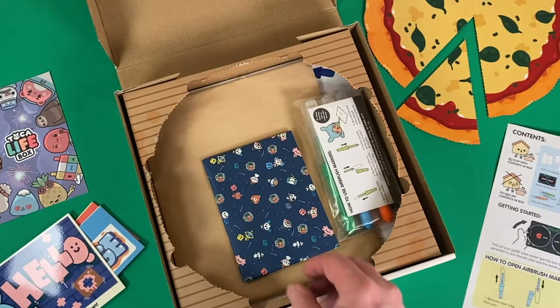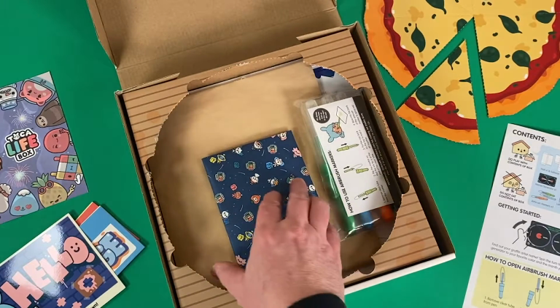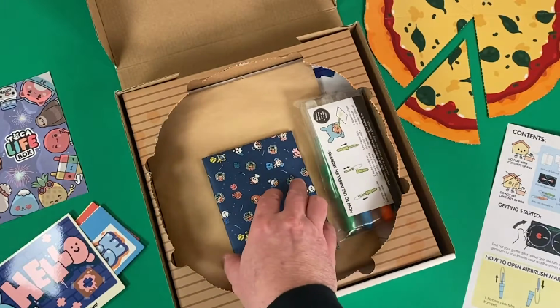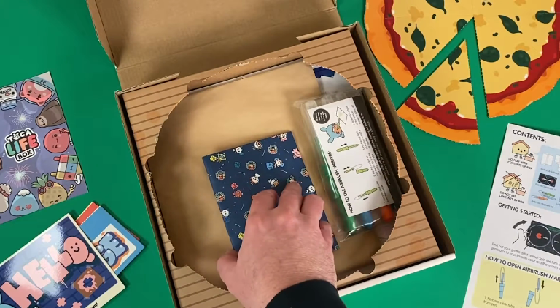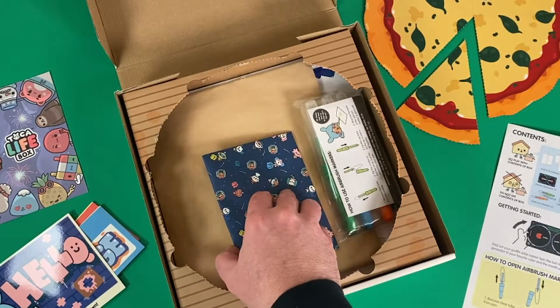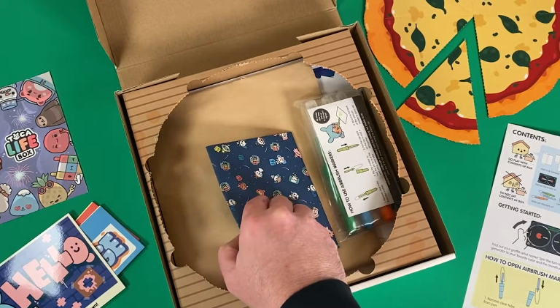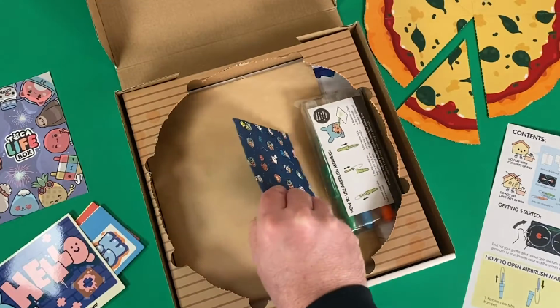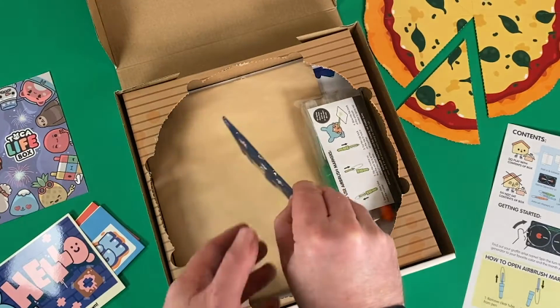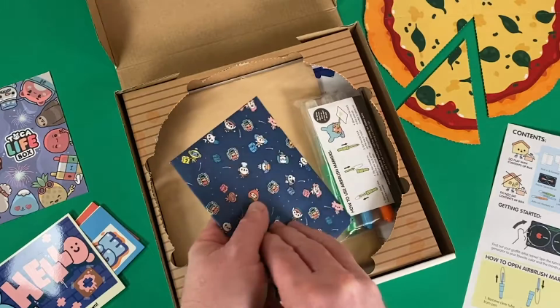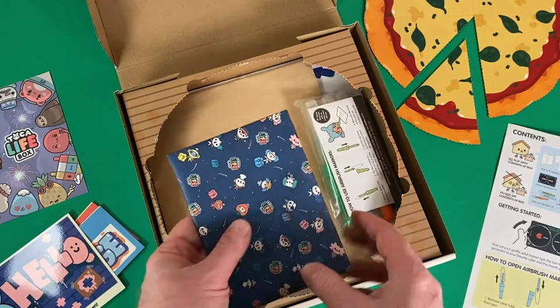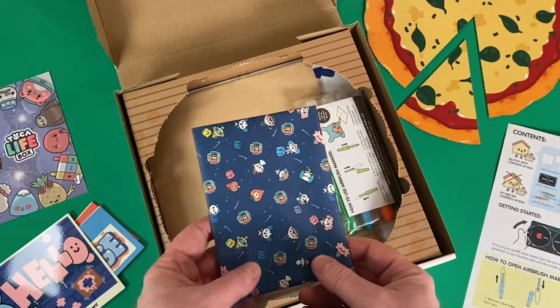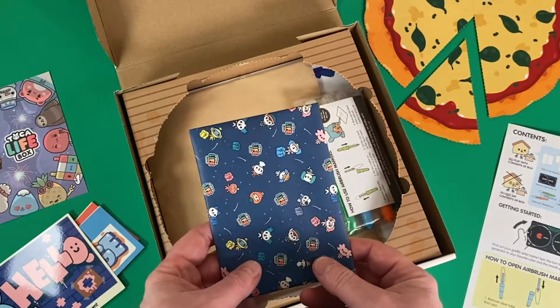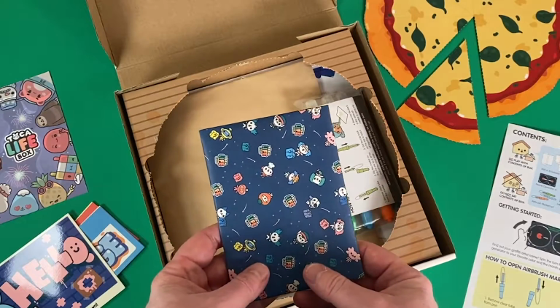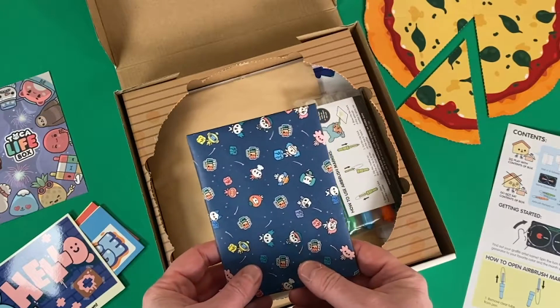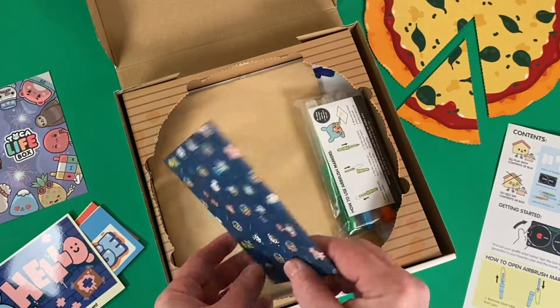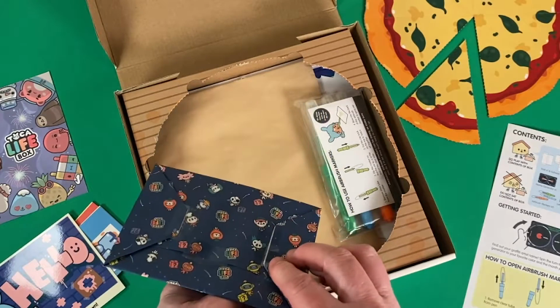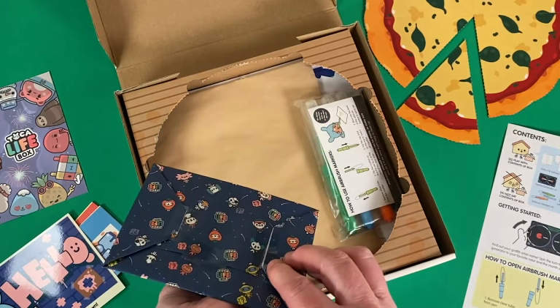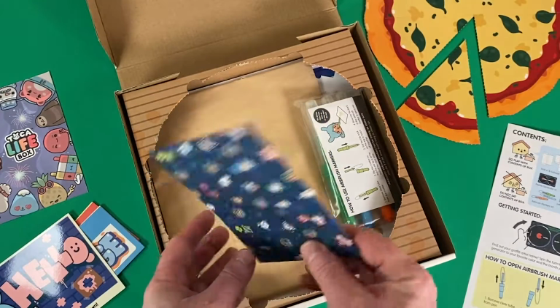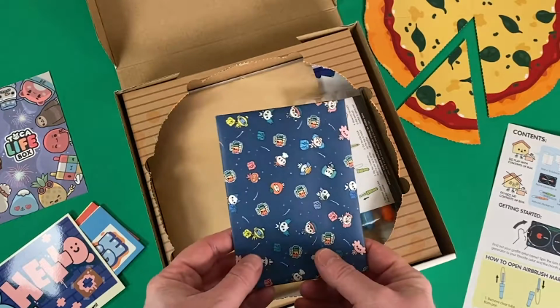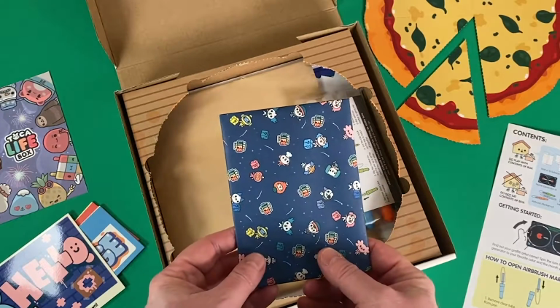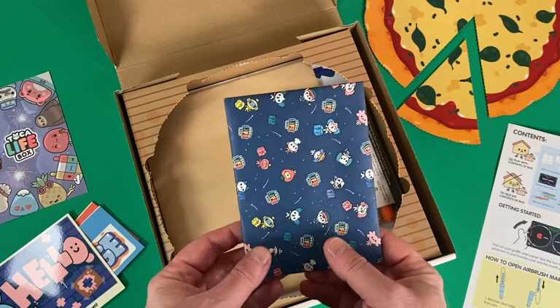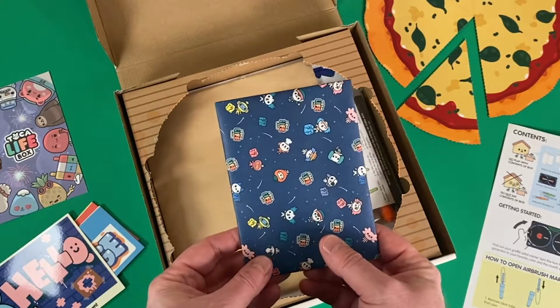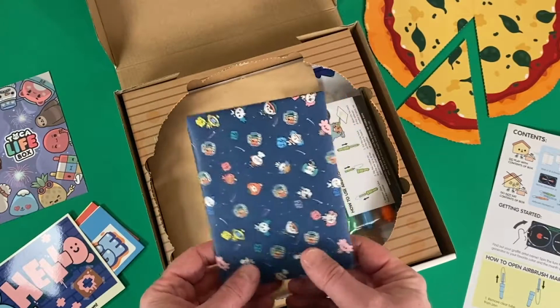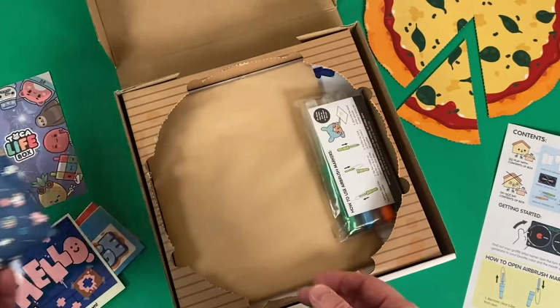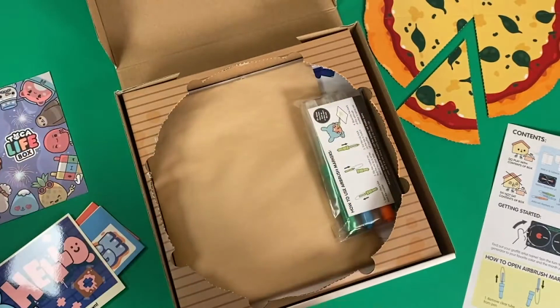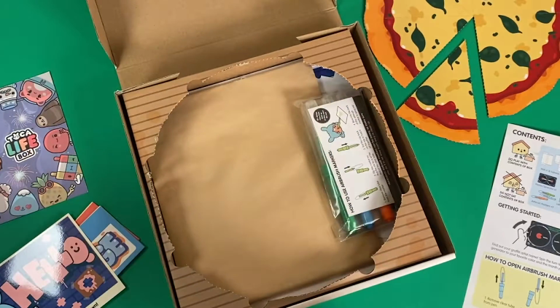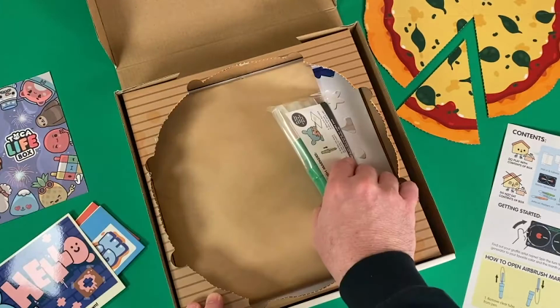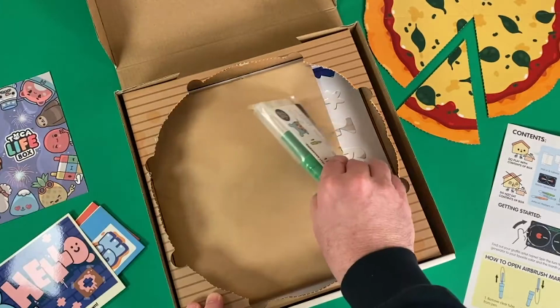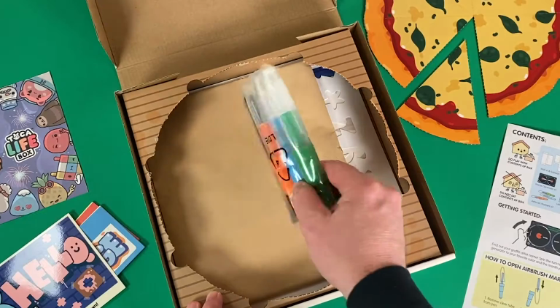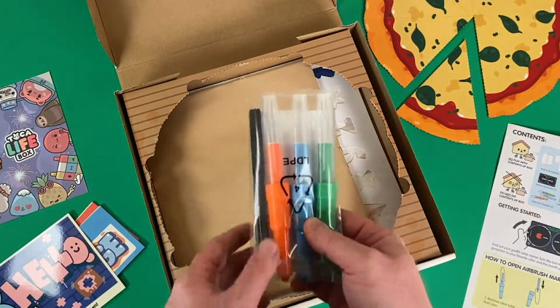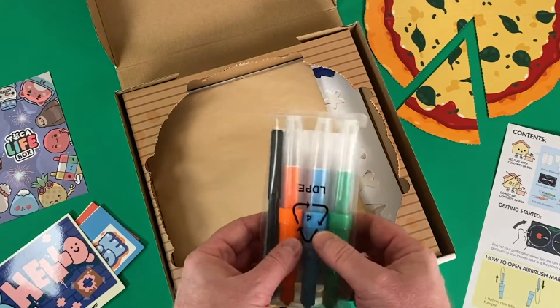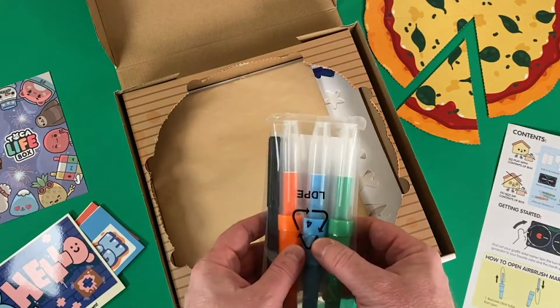Here's a really neat feature of every Toca Life box — it actually includes a hand-wrapped gift, and we'll set this aside for now and open that at the end of the video.